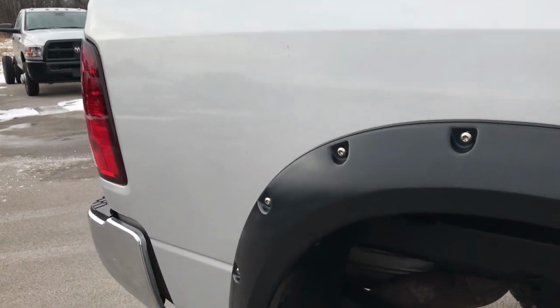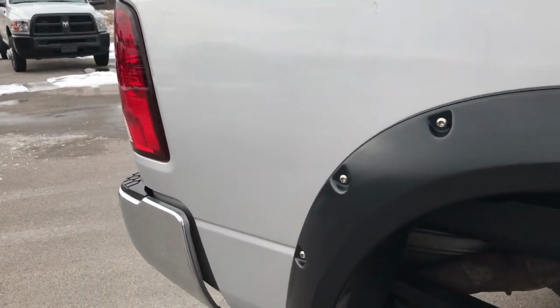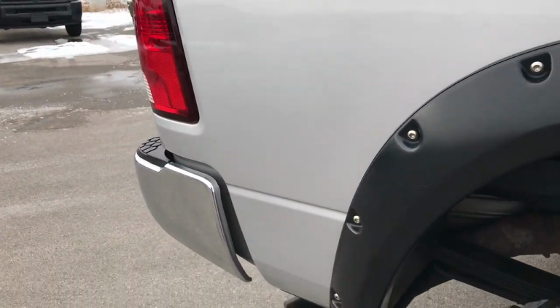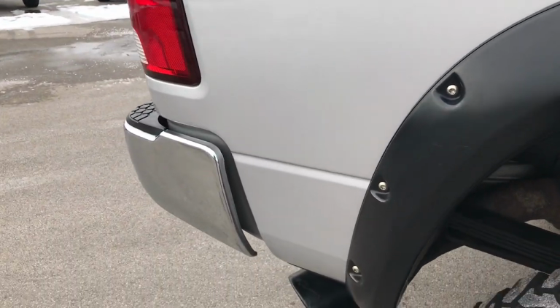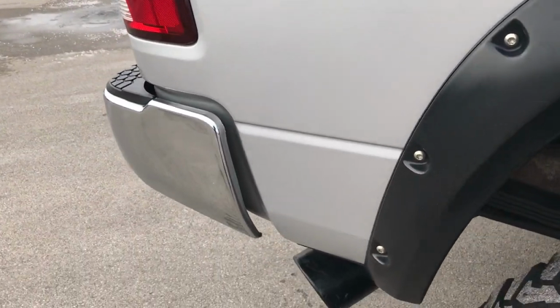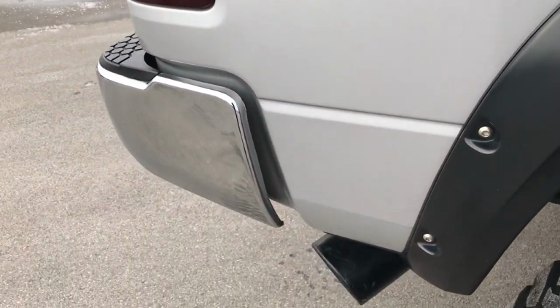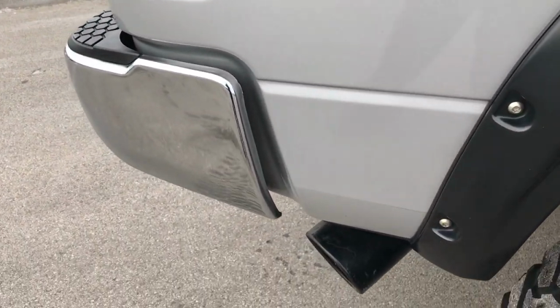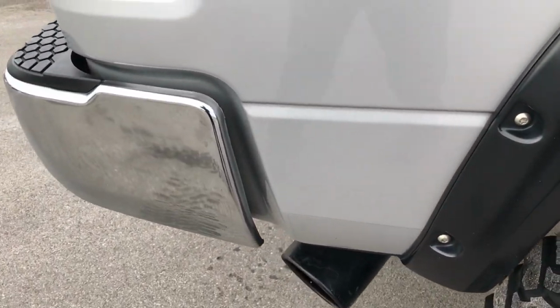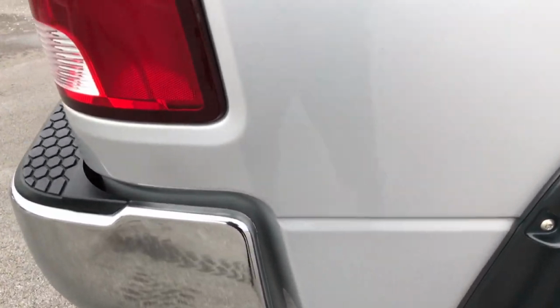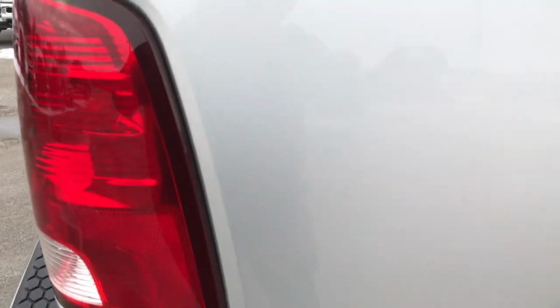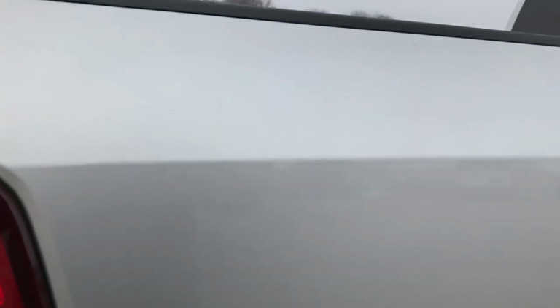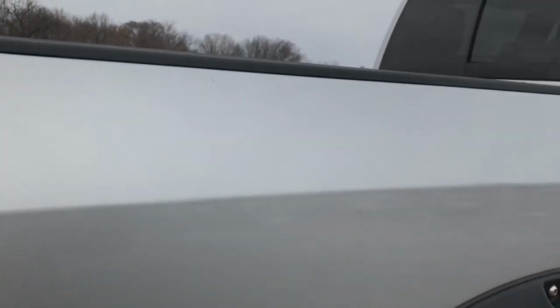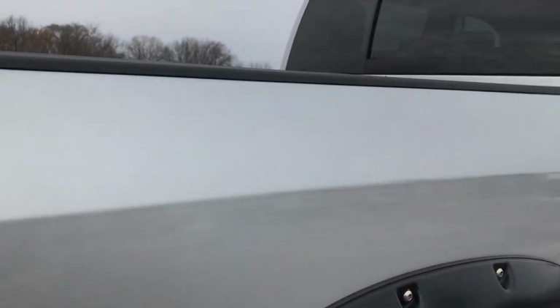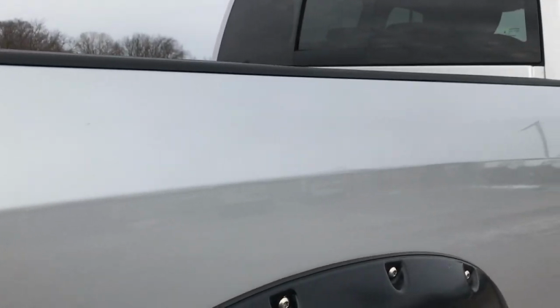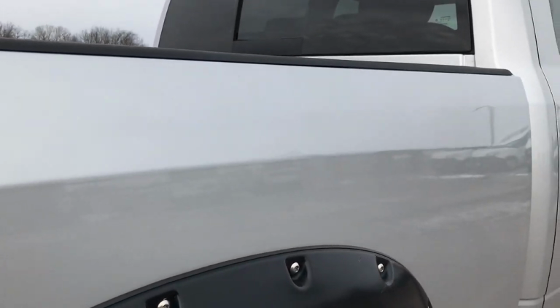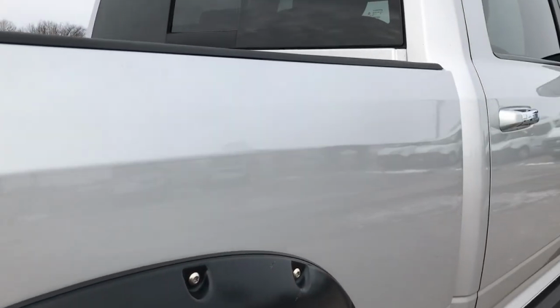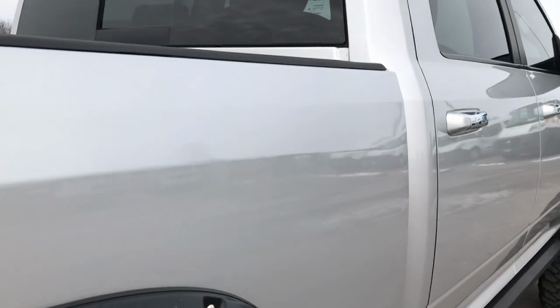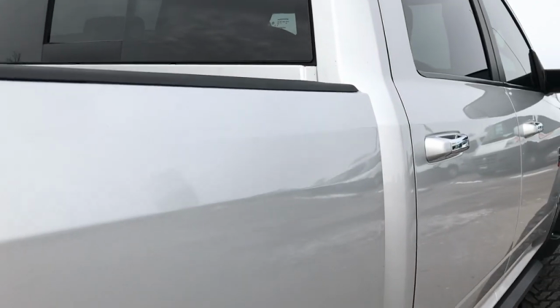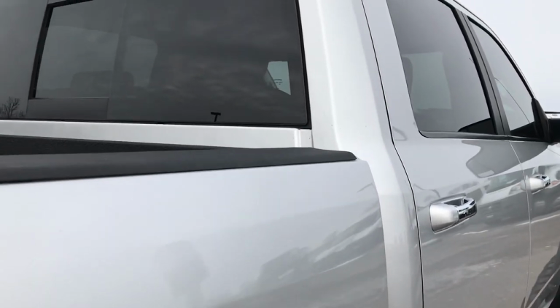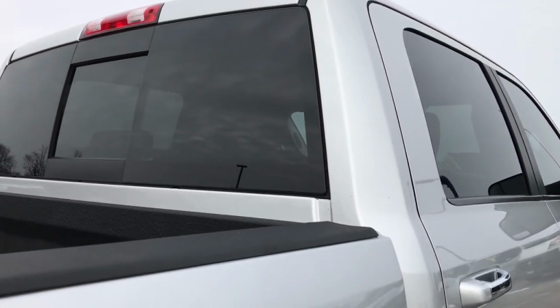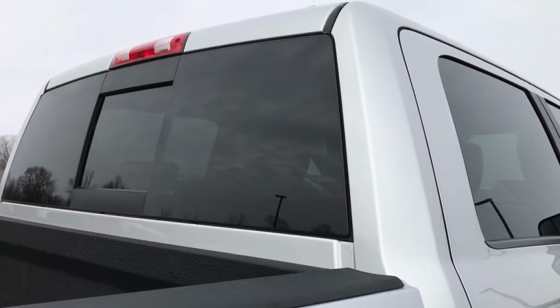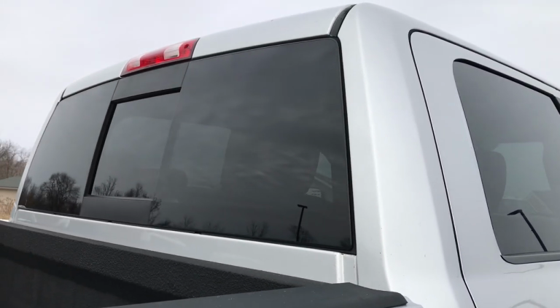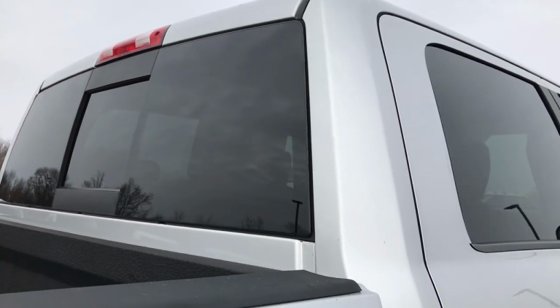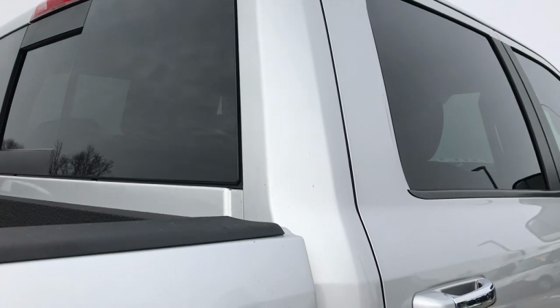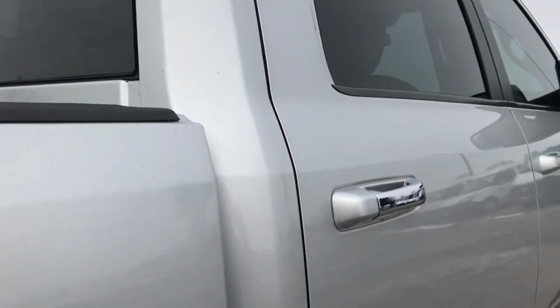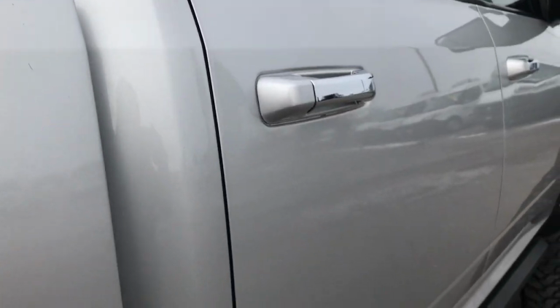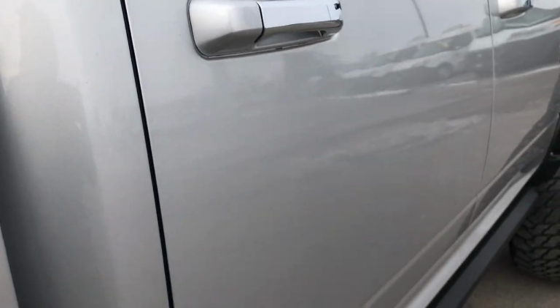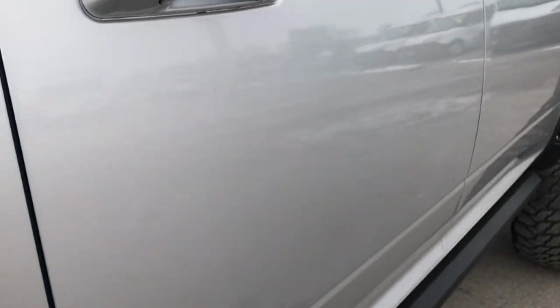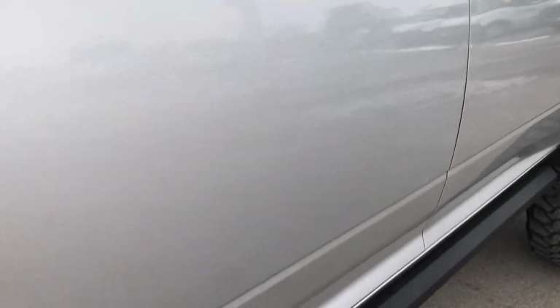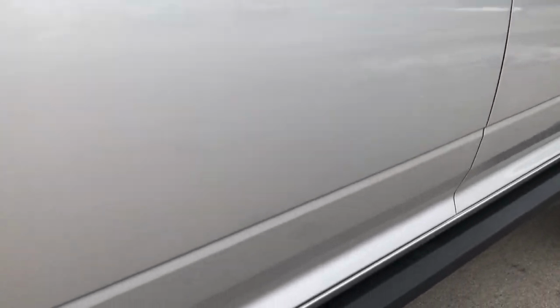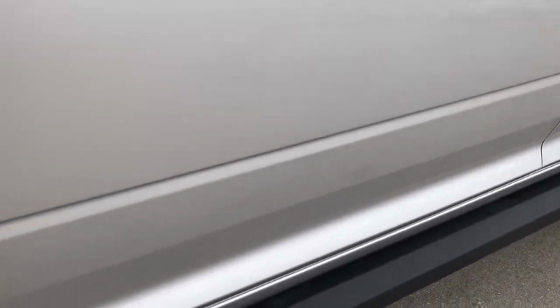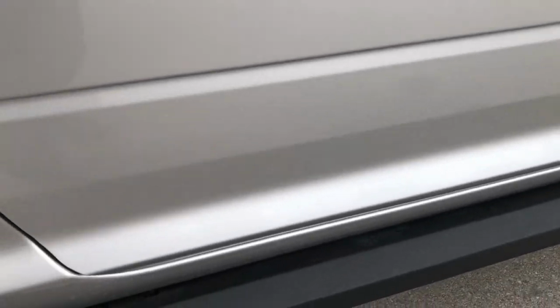No dents or dings down this side of the truck — very, very clean. We want to make sure our customers get the most accurate representation of the vehicle as possible, so that when they get here there are absolutely no surprises.